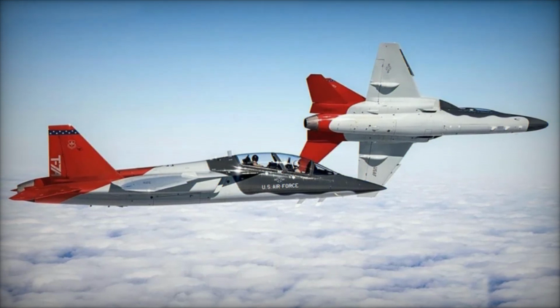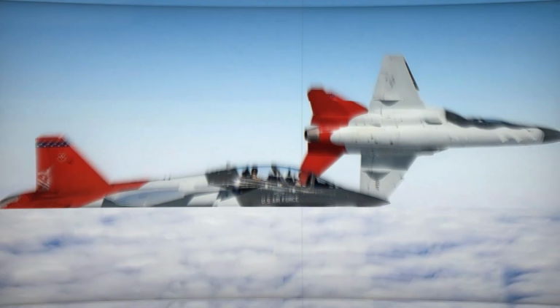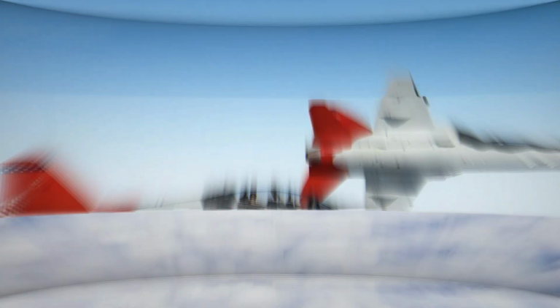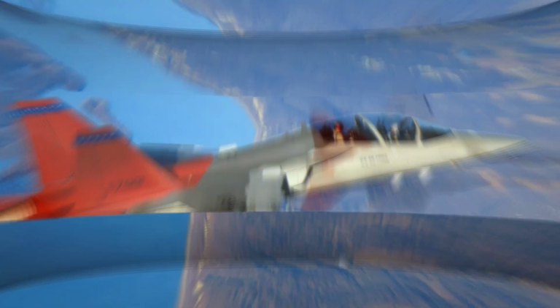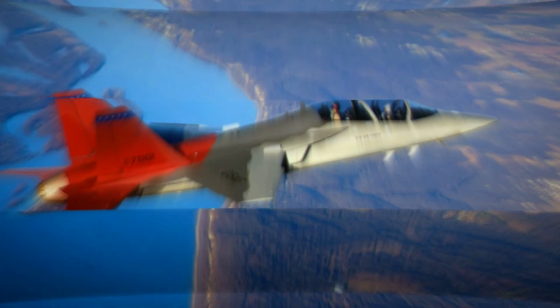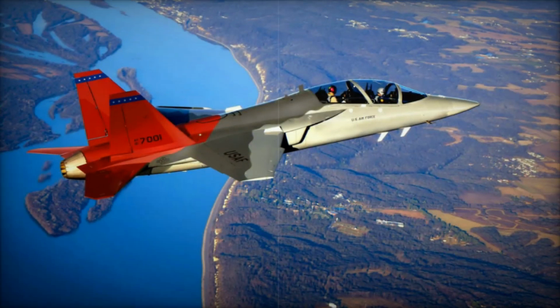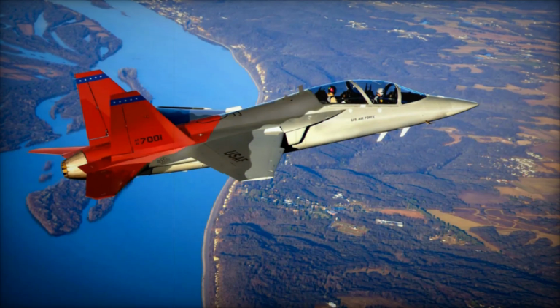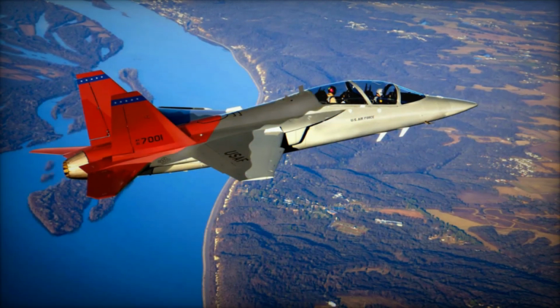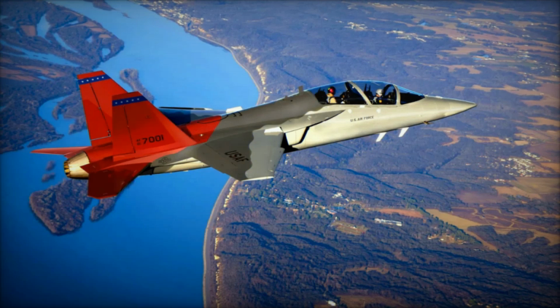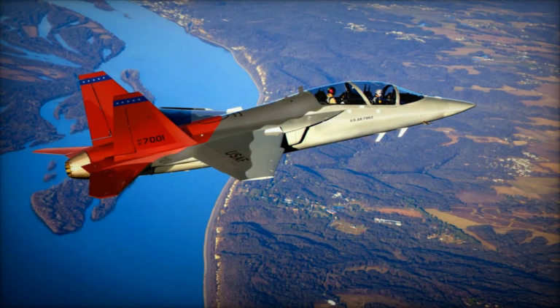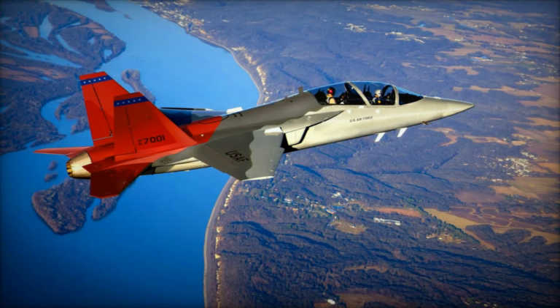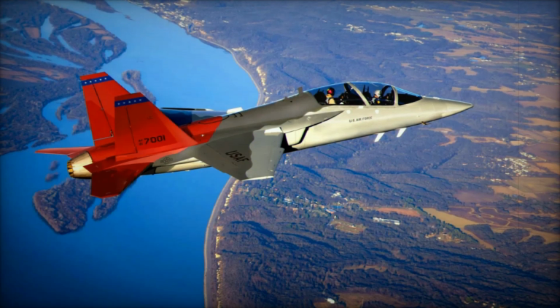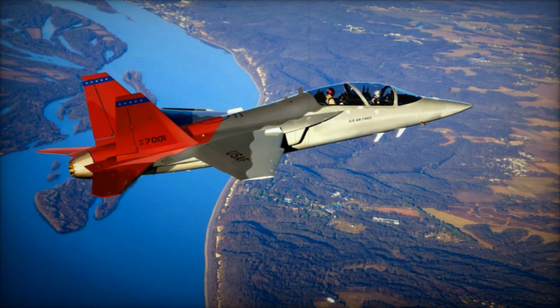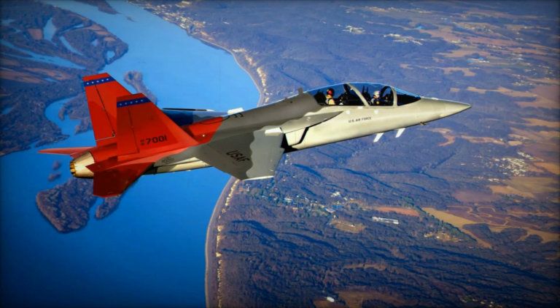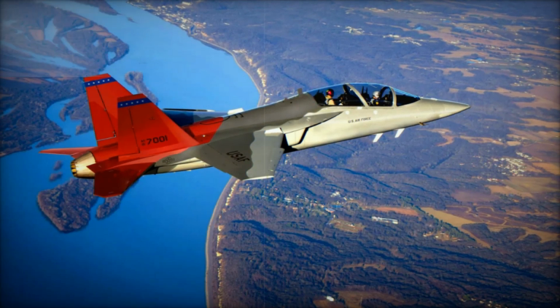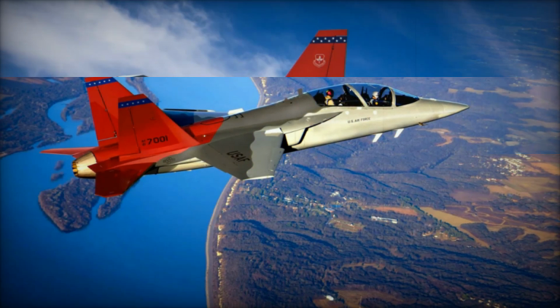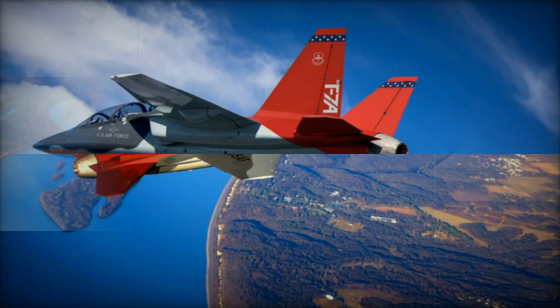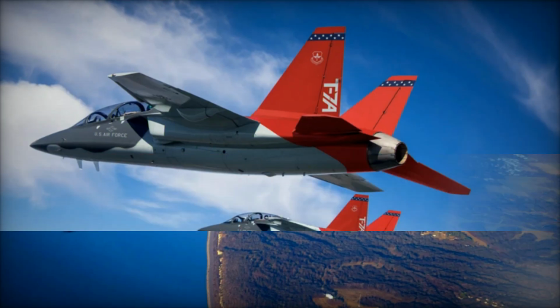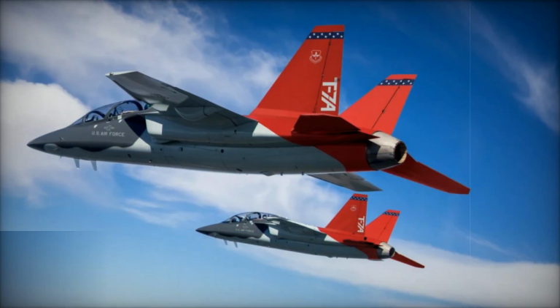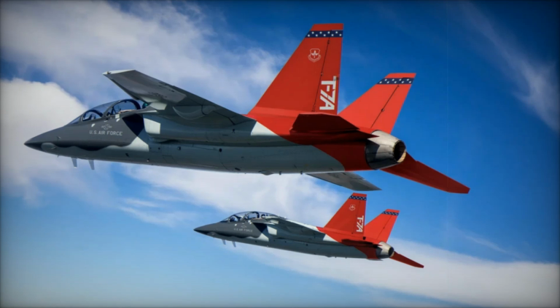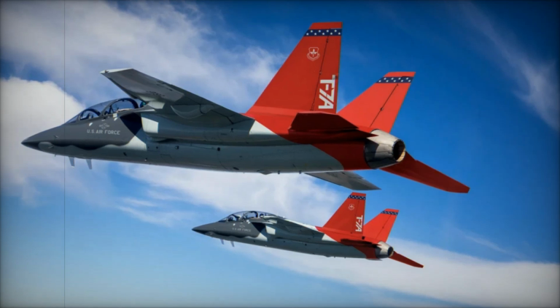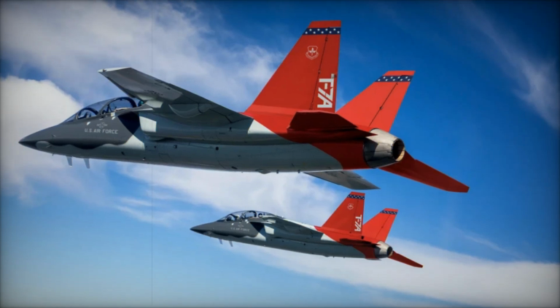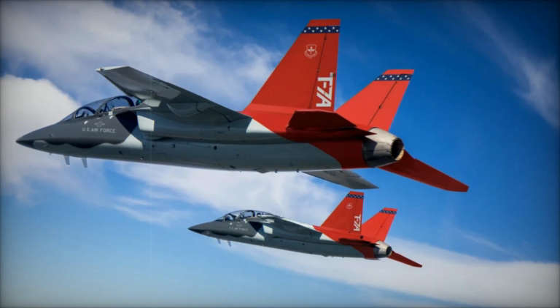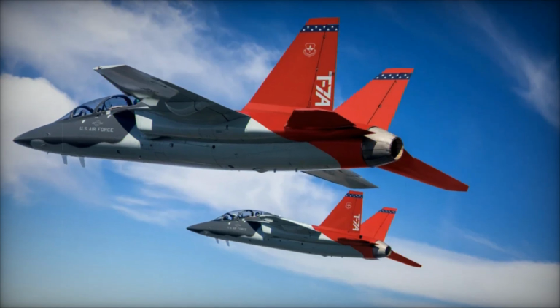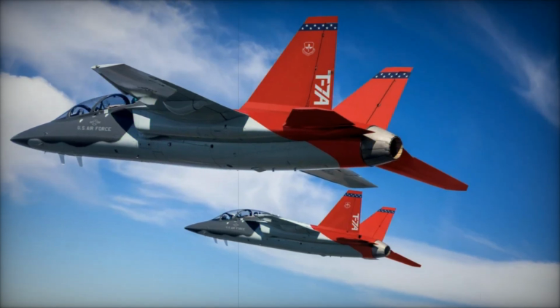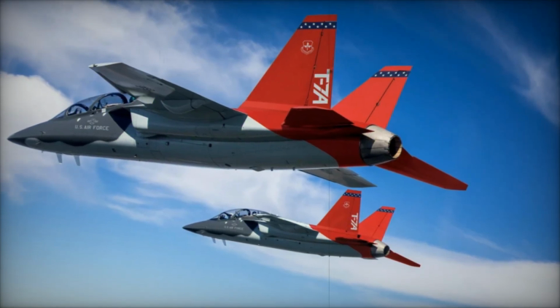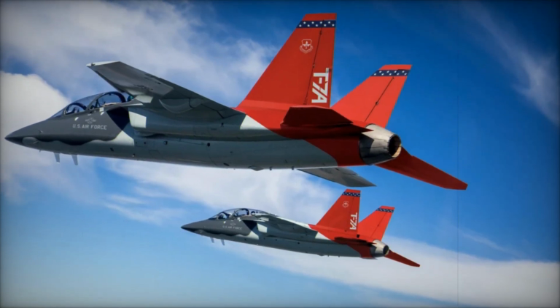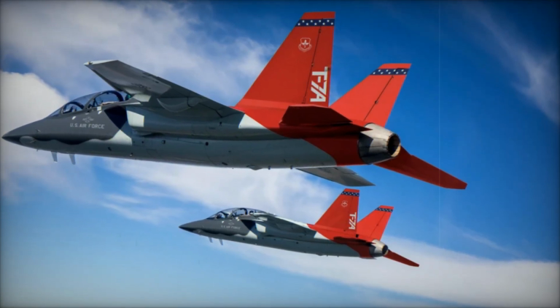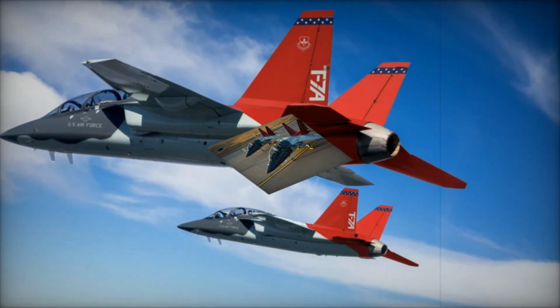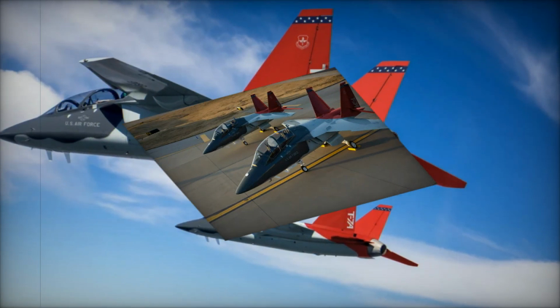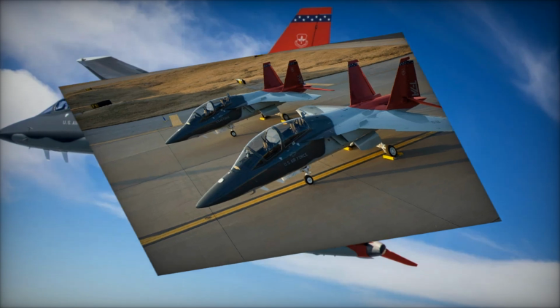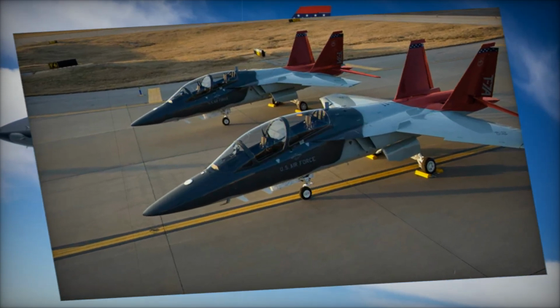The T-7A represents the latest in aerospace engineering, built using advanced digital design and open-systems architecture. Thanks to Boeing's model-based systems engineering, the aircraft went from concept to first flight in just 36 months.